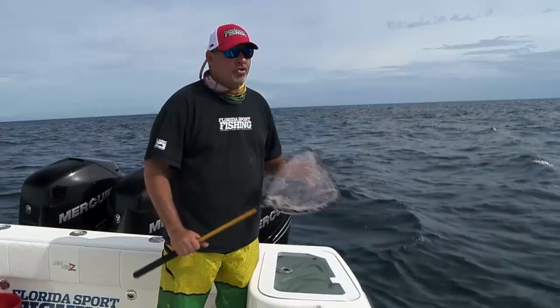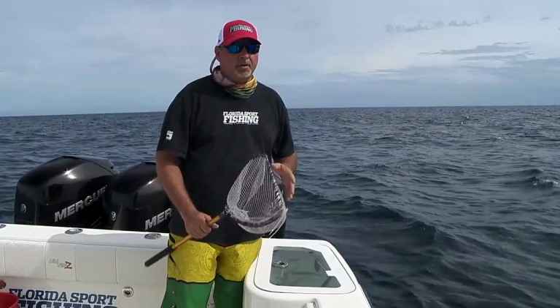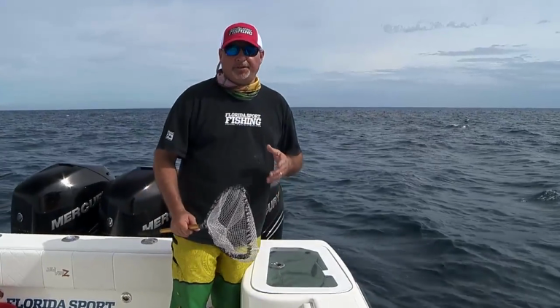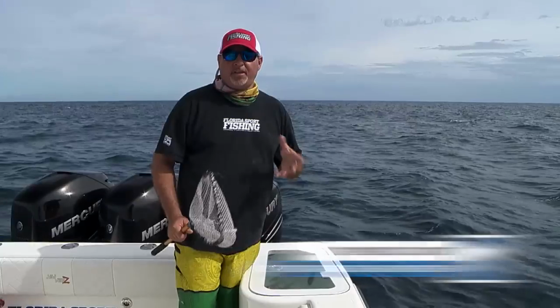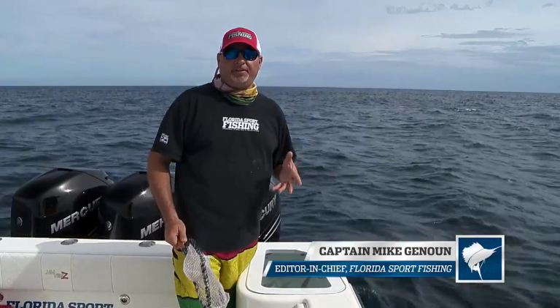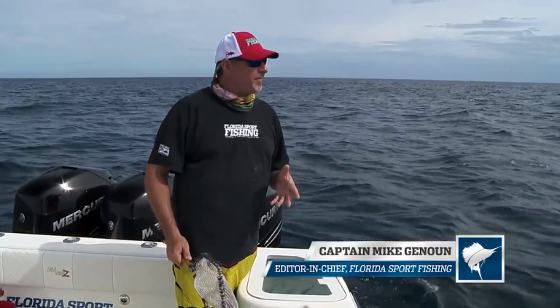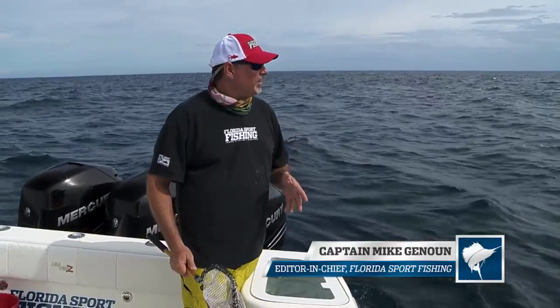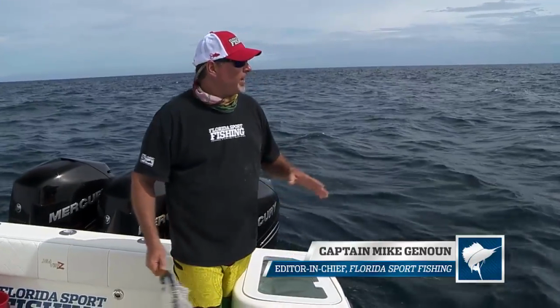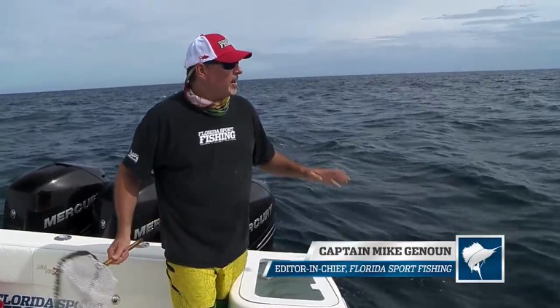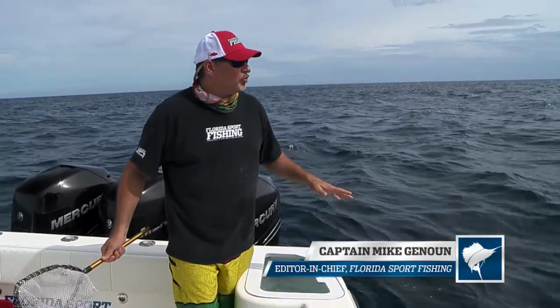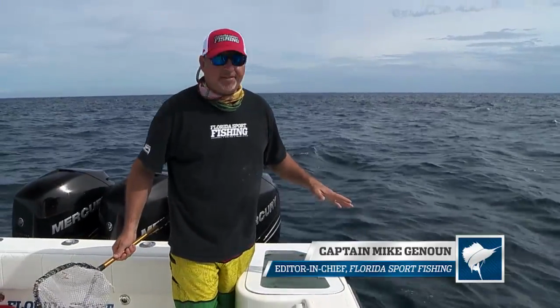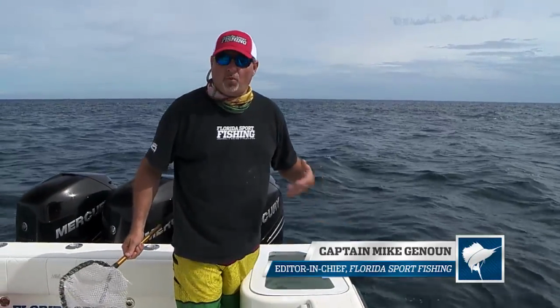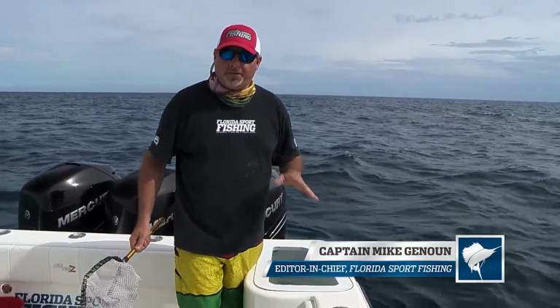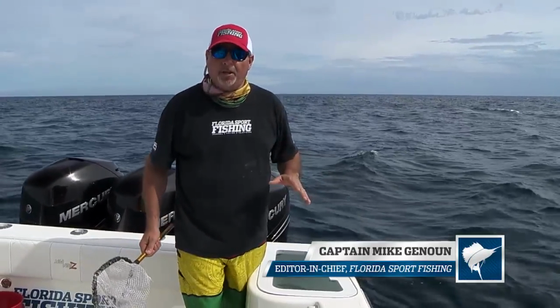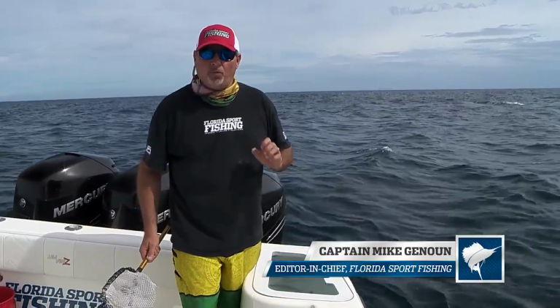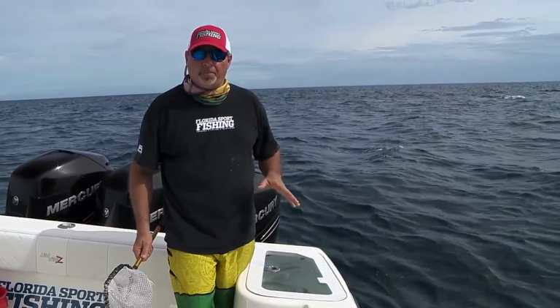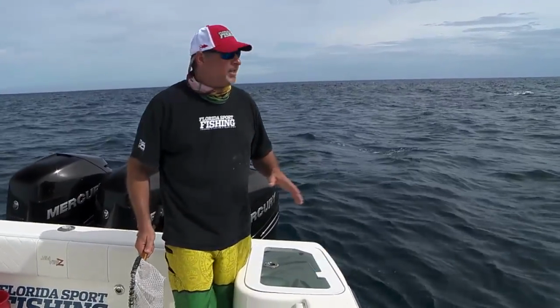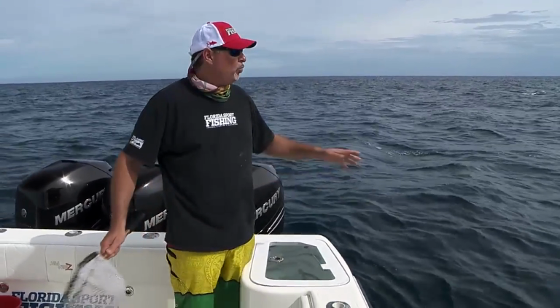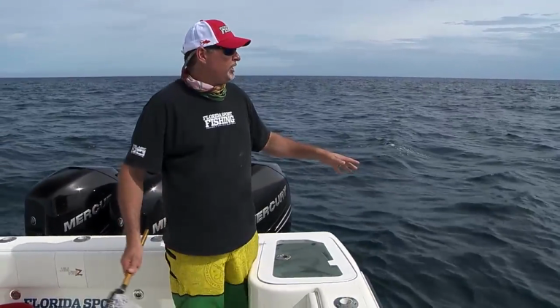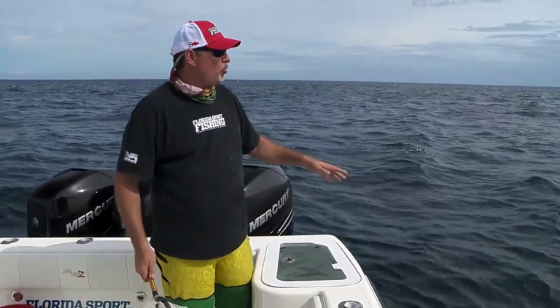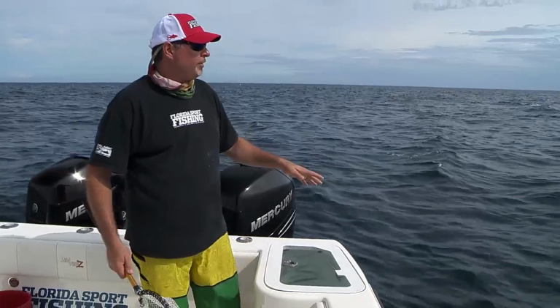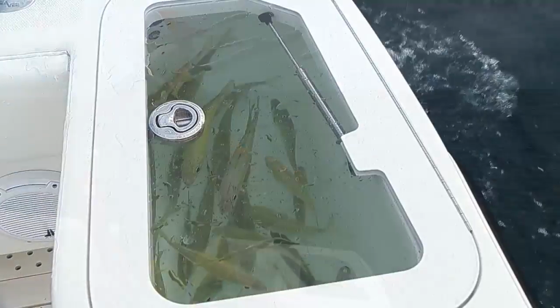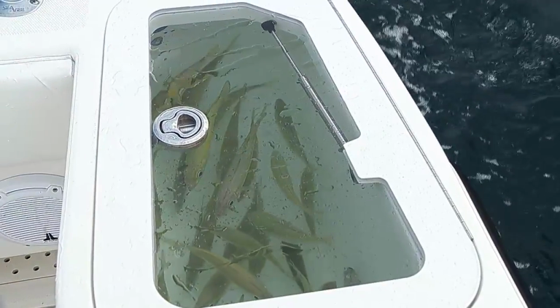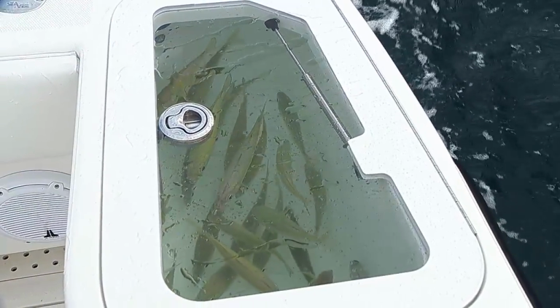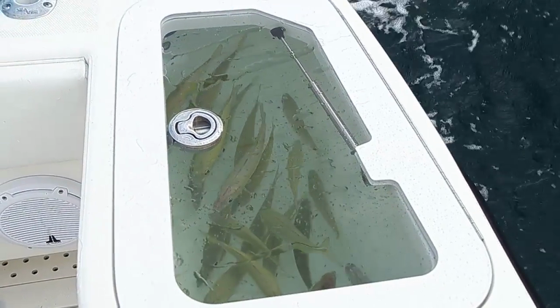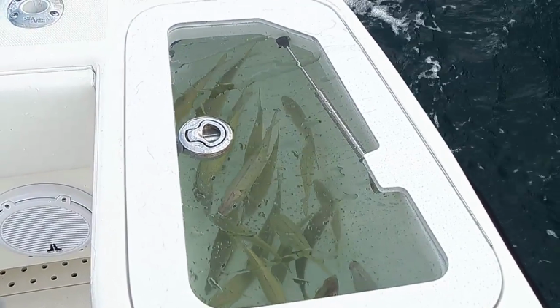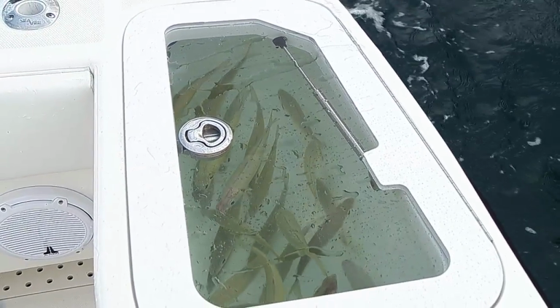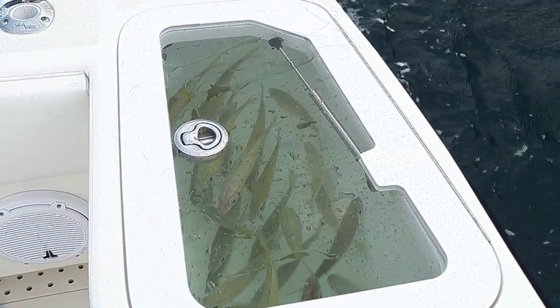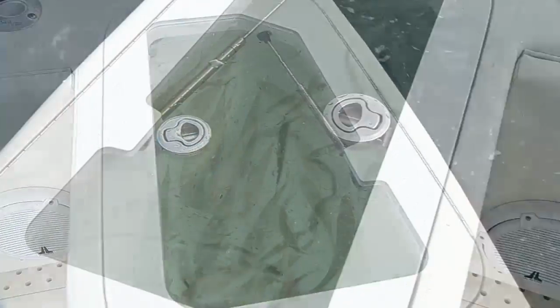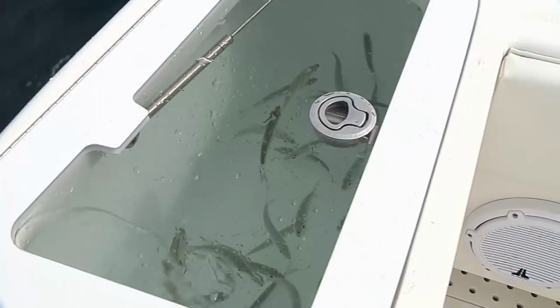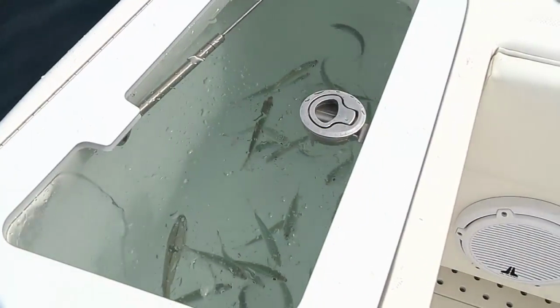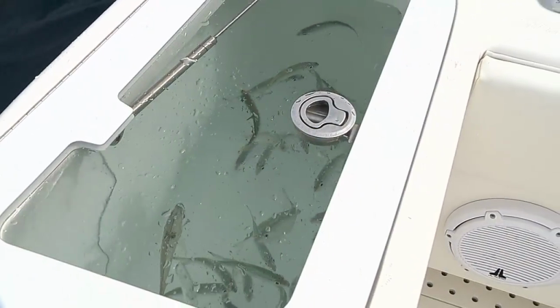Fortunately aboard this CB370 we've got a couple of transom wells, a couple of bait wells back here, one in each corner of the transom. And we really put them to good use when we're kite fishing.